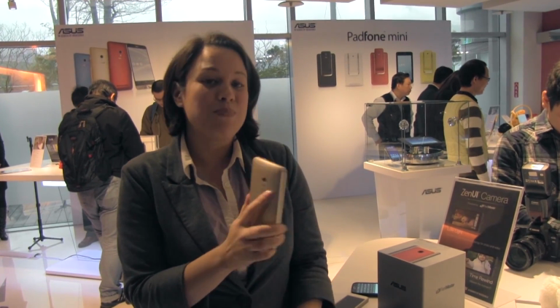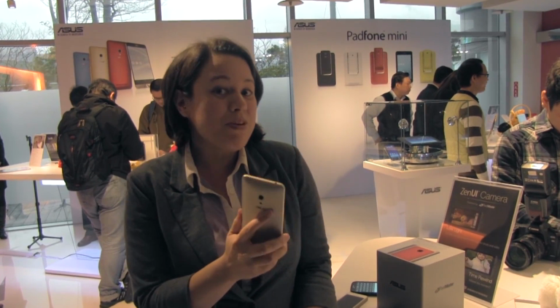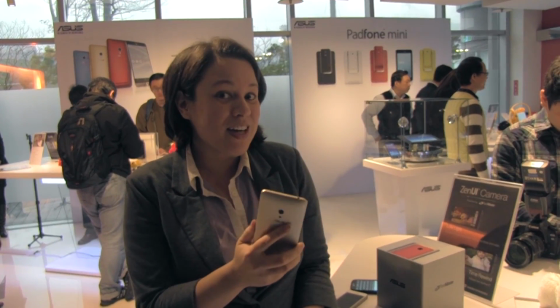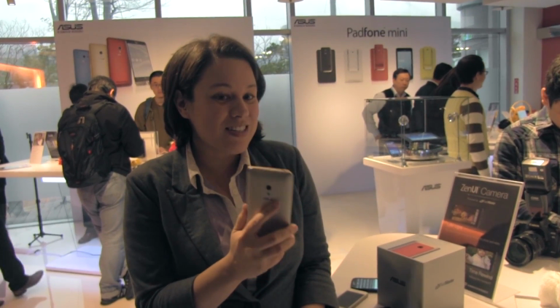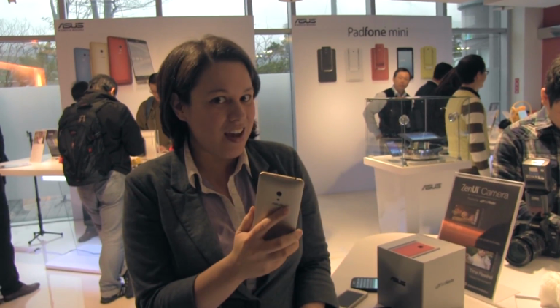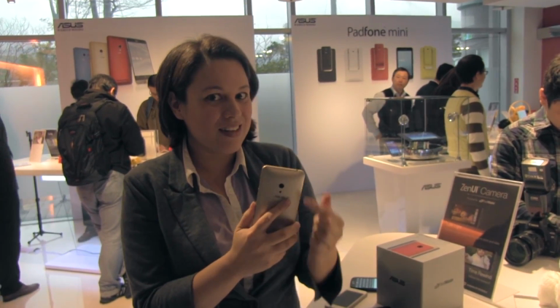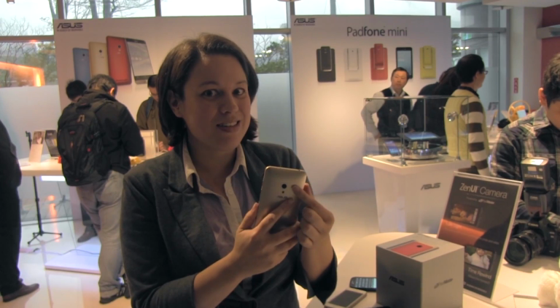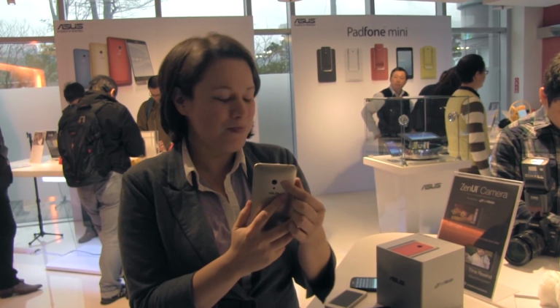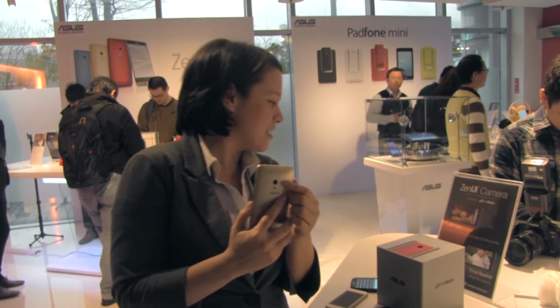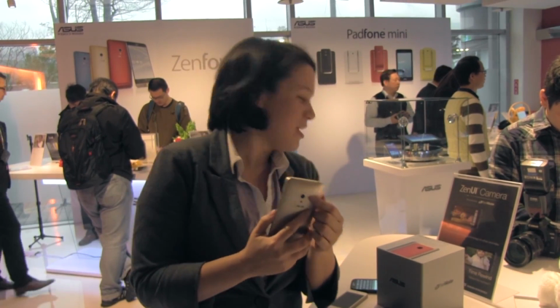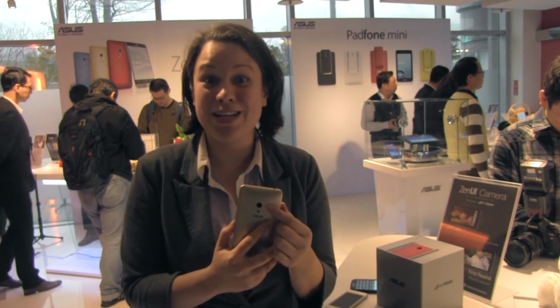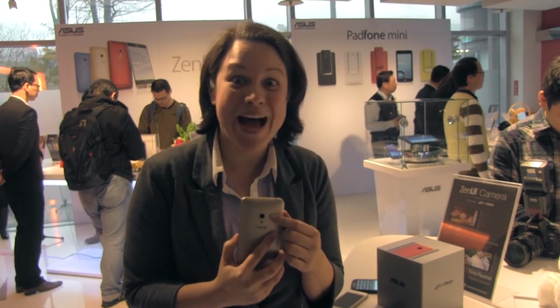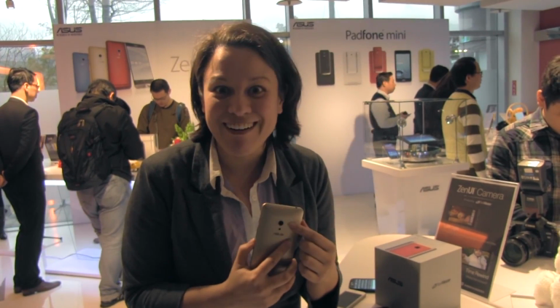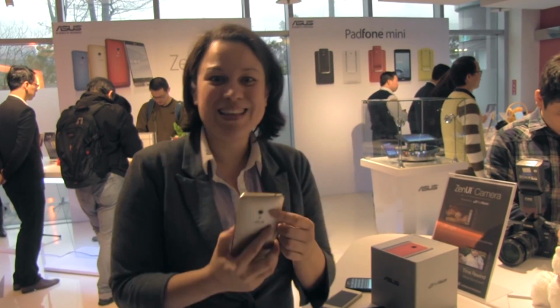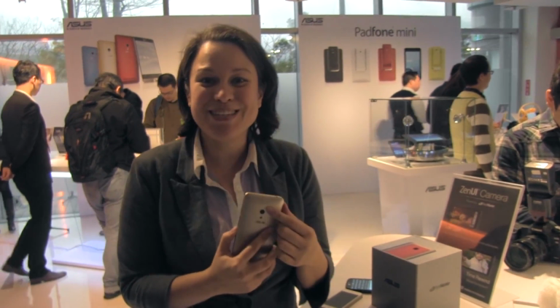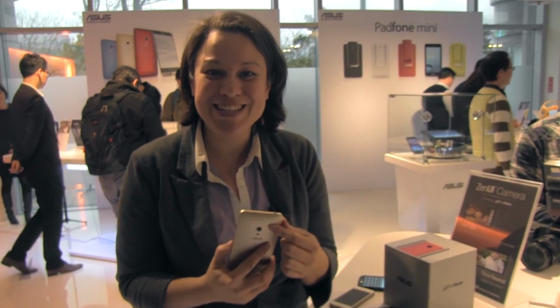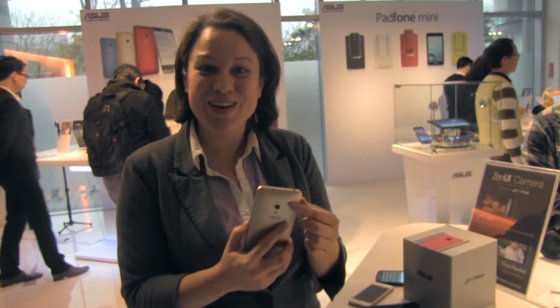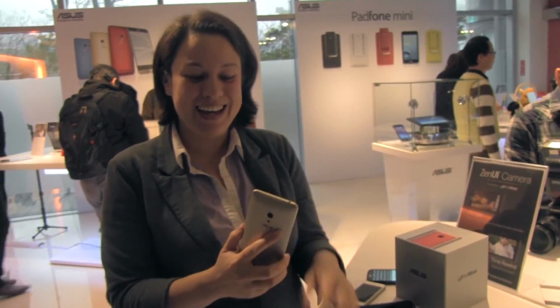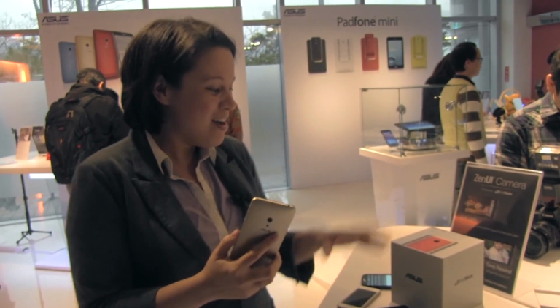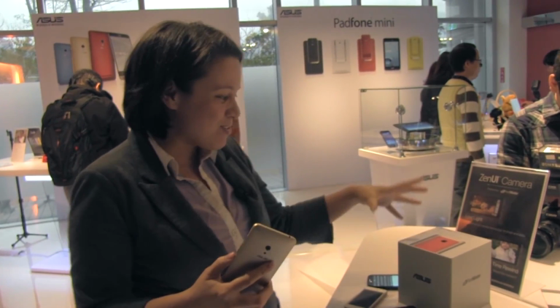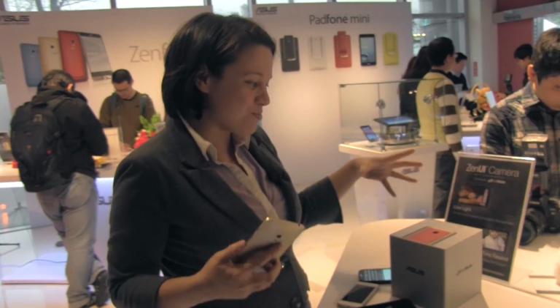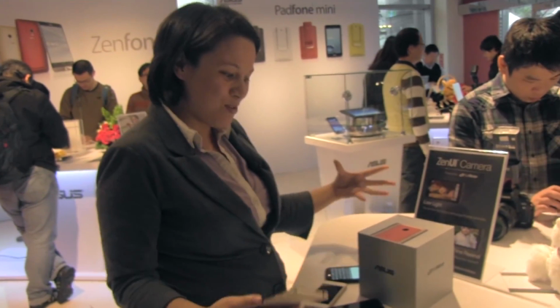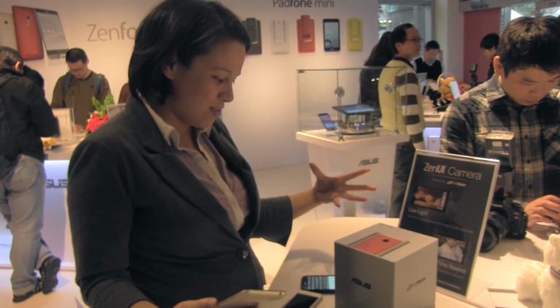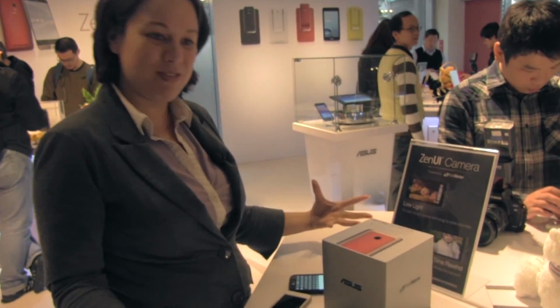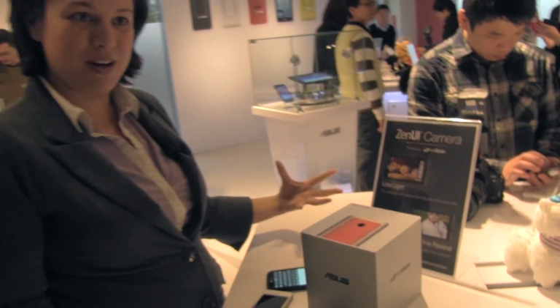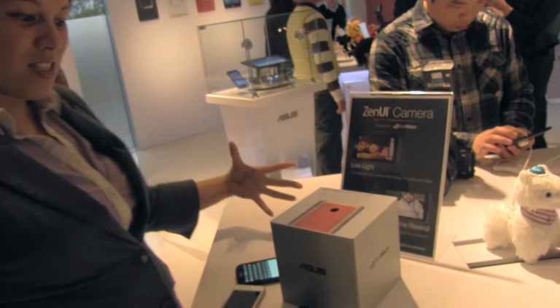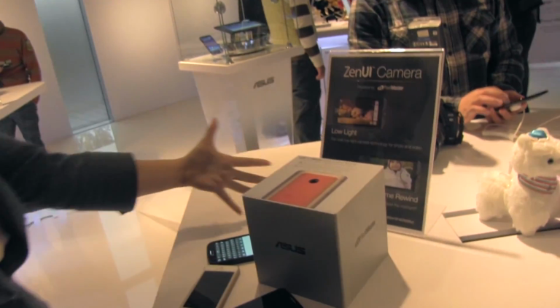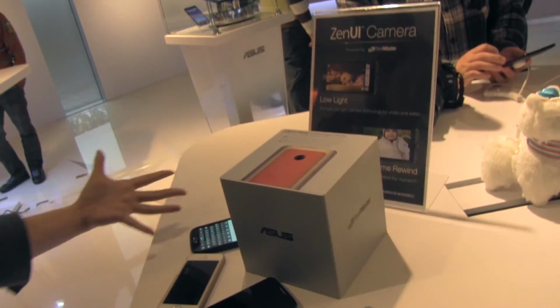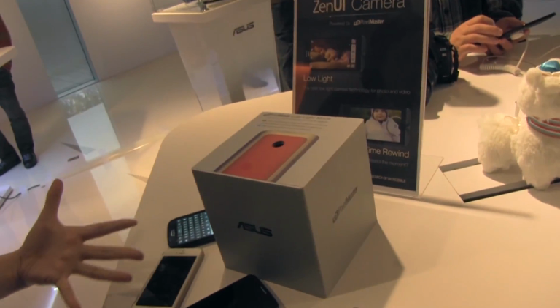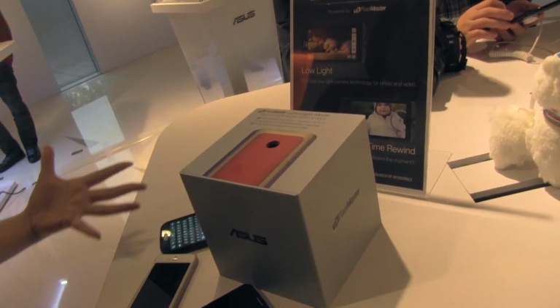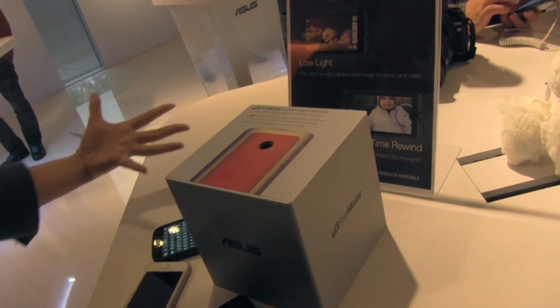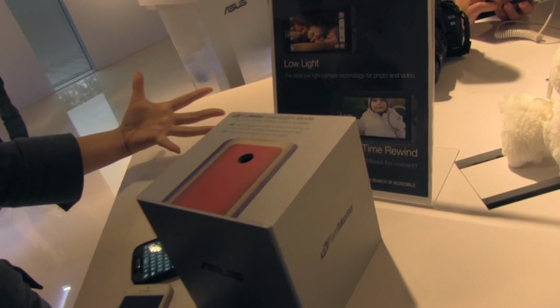What I'm going to be looking at today is the Pixel Master — the Pixel Master low light camera. ASUS has this really cool demo set up here, and I have all of my many, many phones.